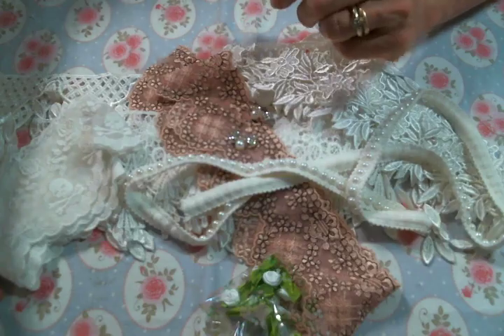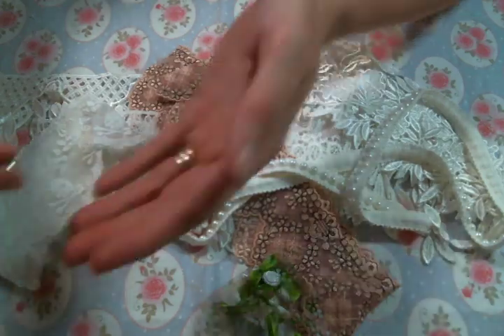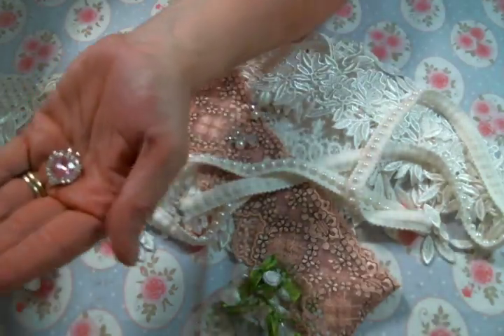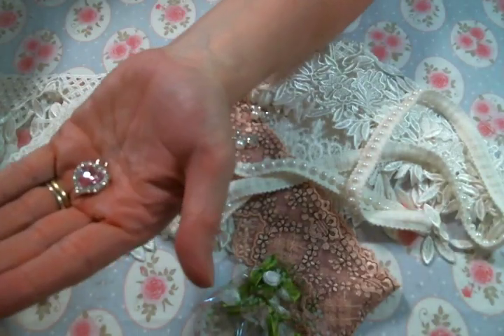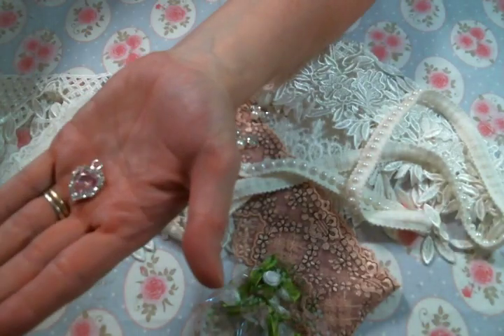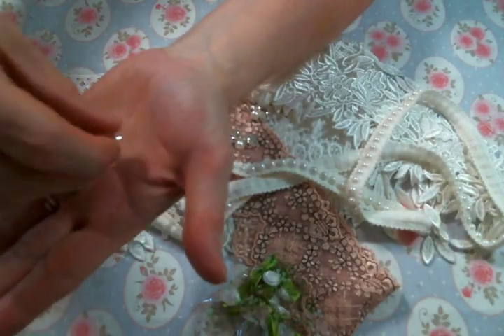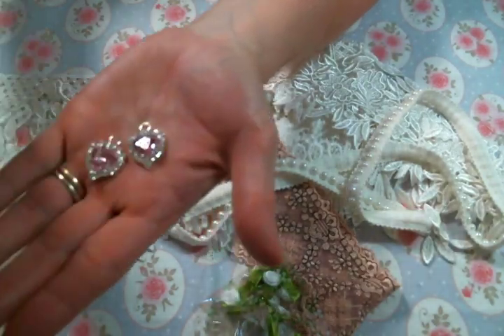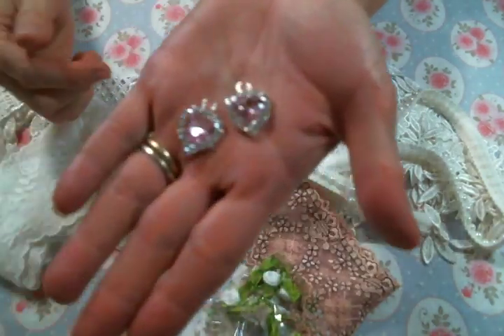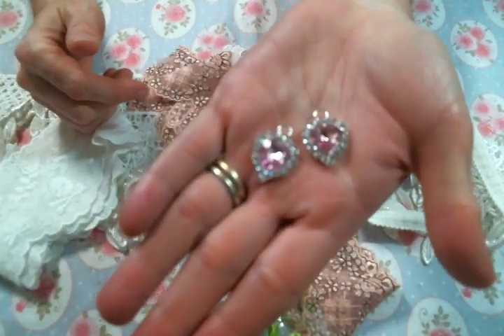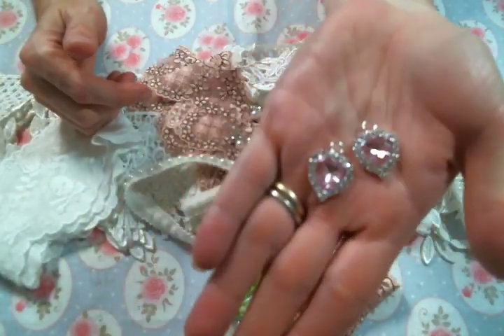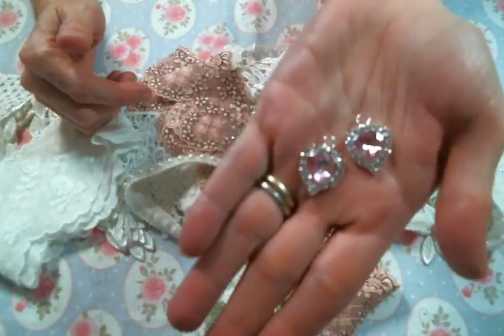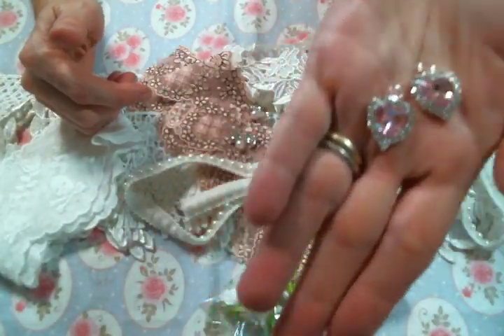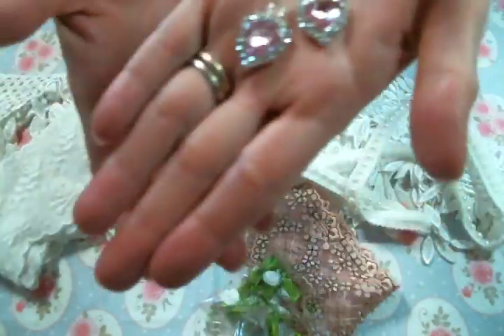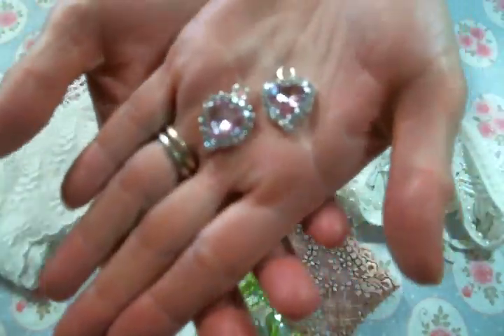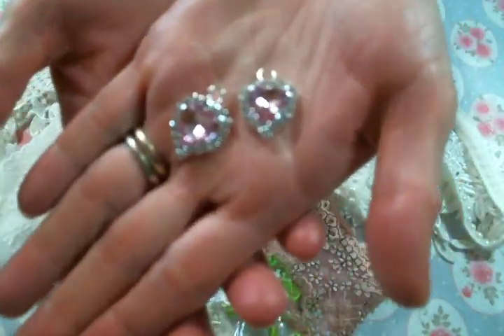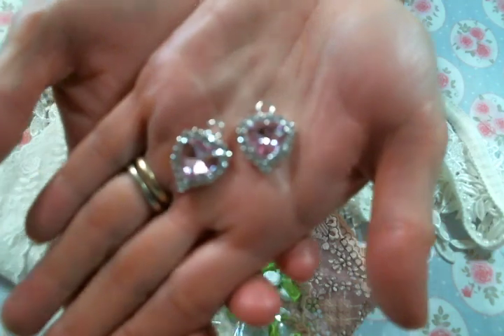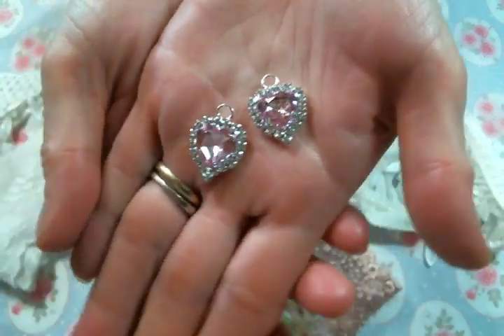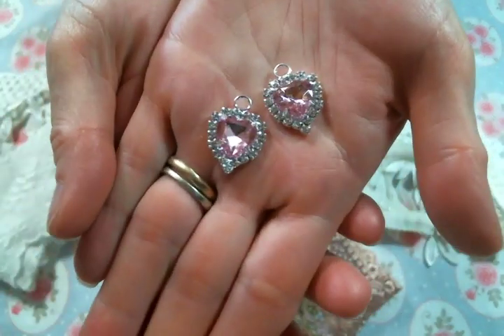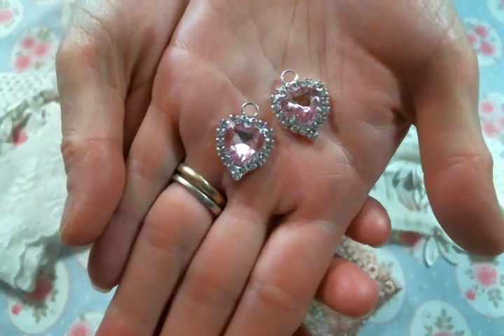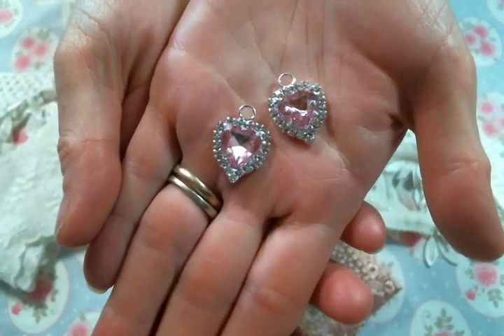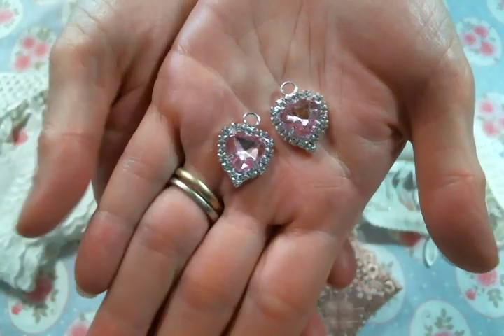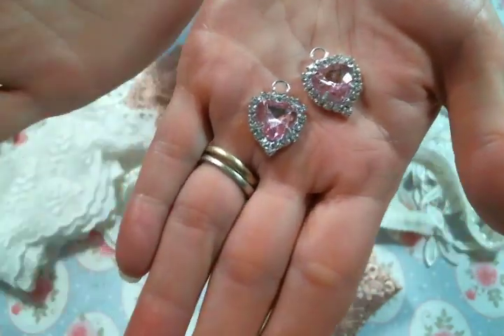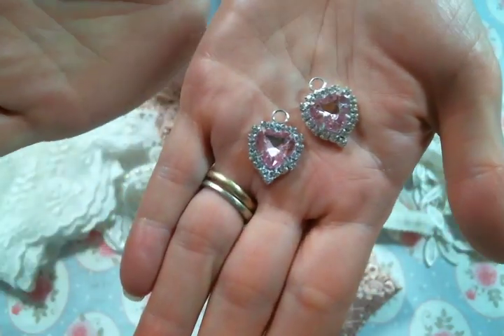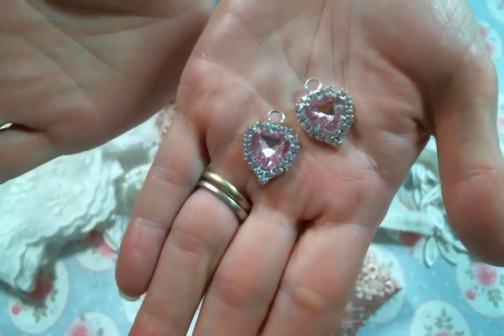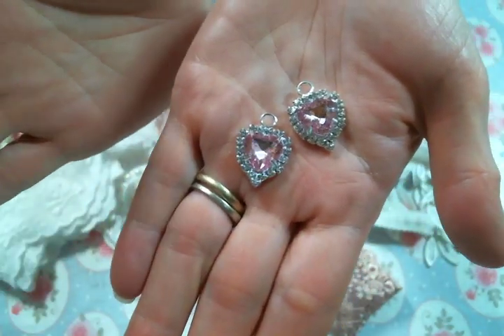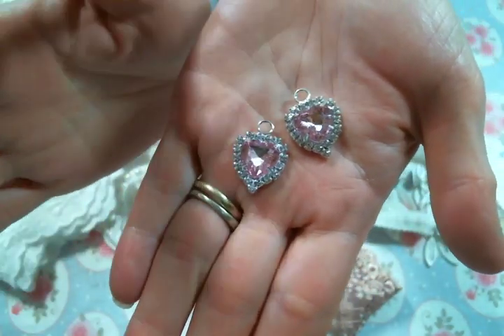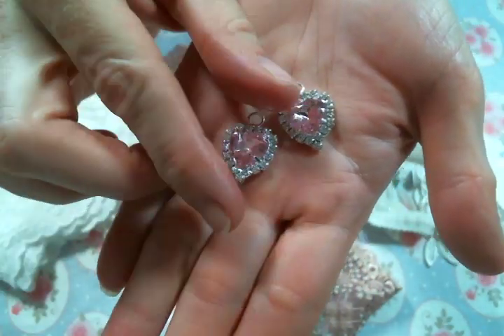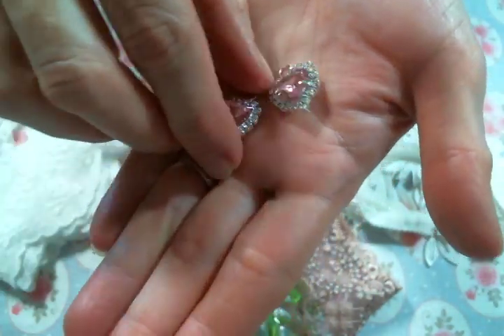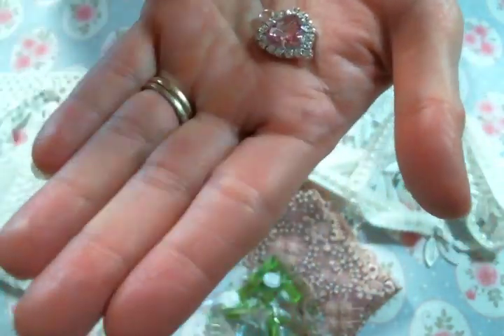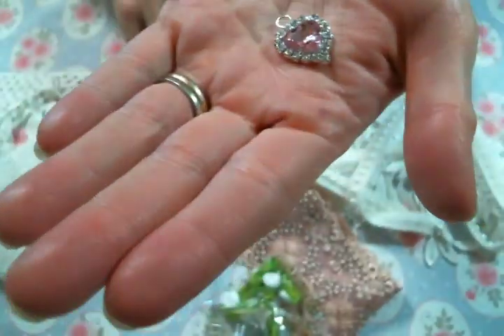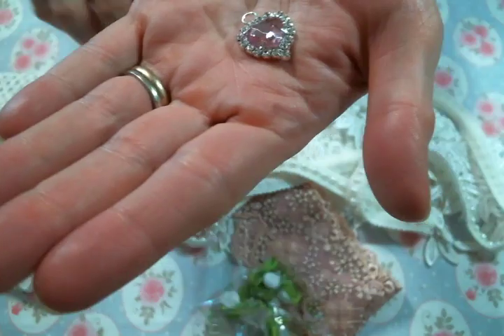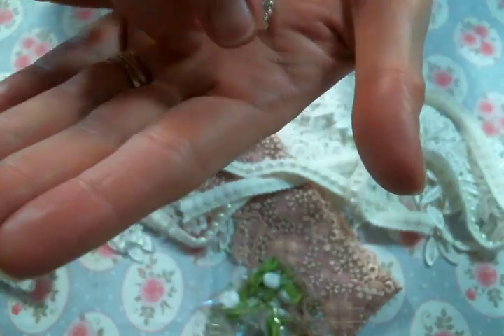And then I got some more of the beautiful pink rhinestone hearts because they're so me. I love these — I'm sticking these on everything. They are gorgeous.